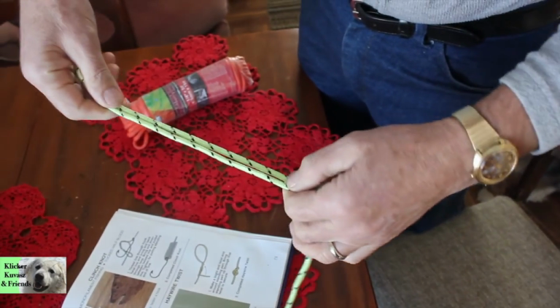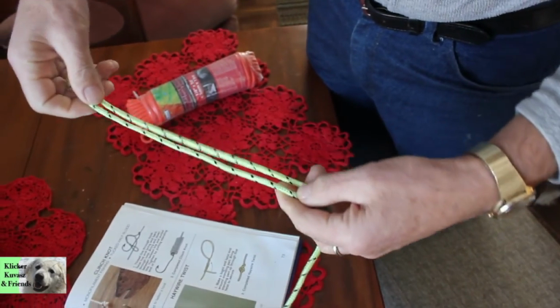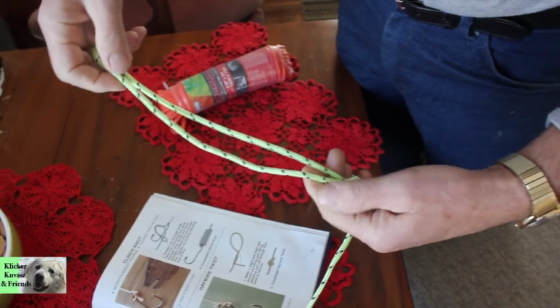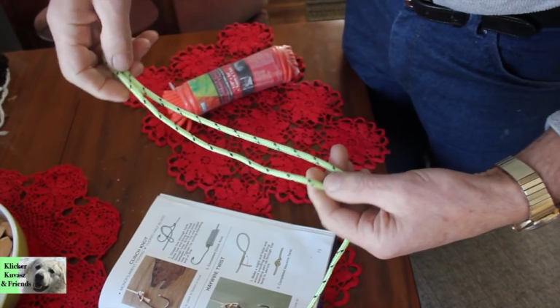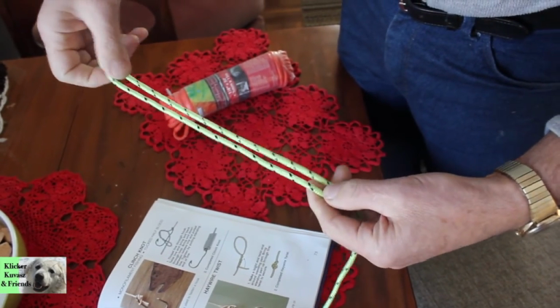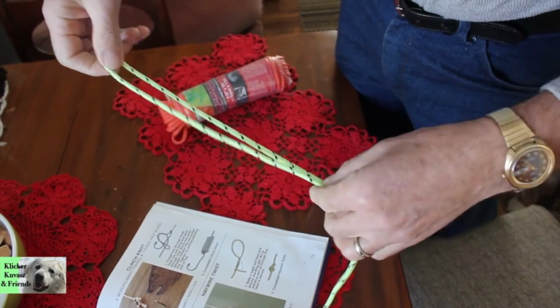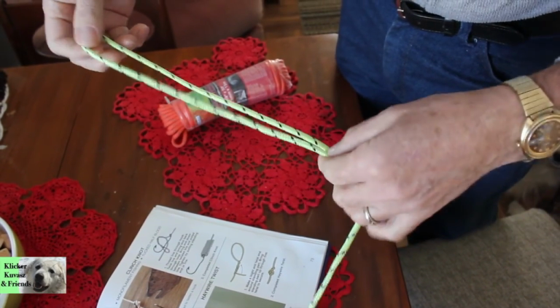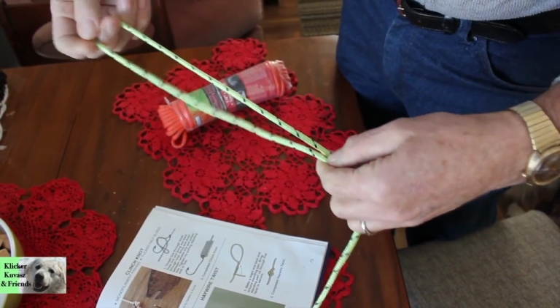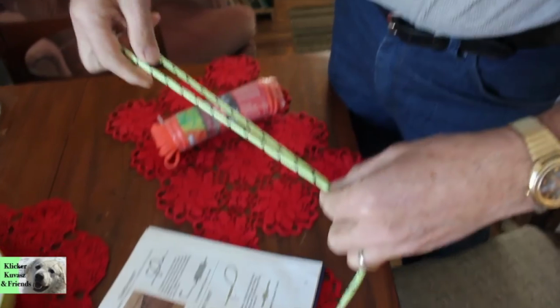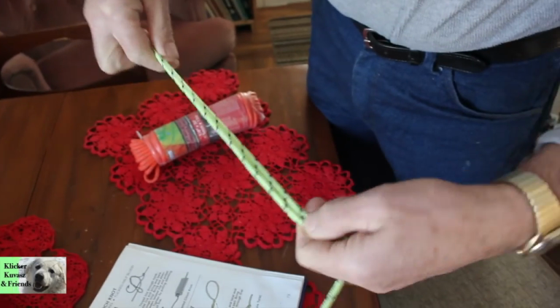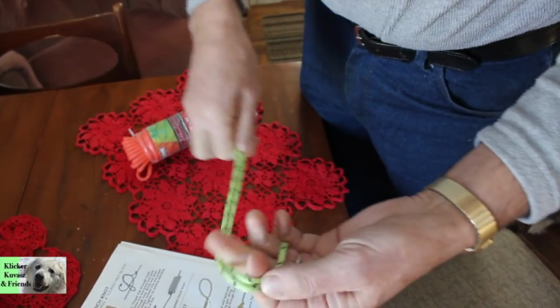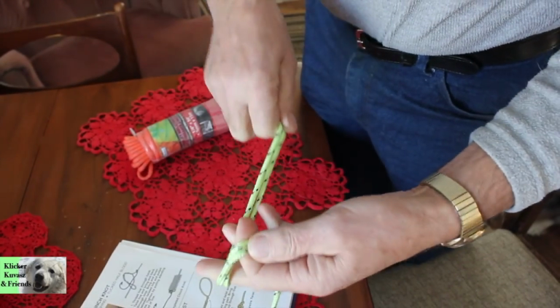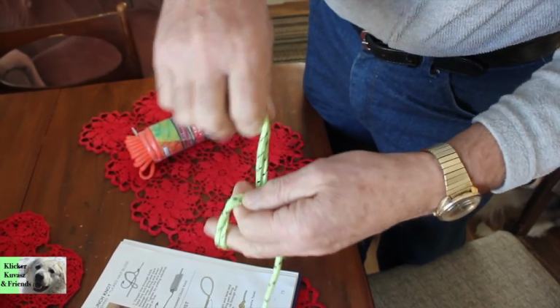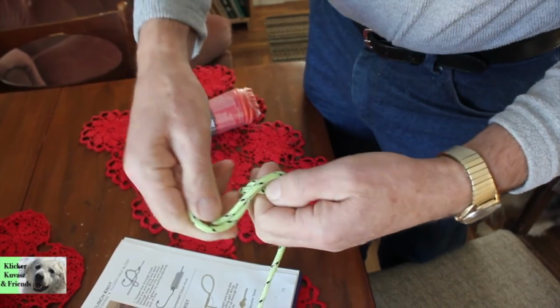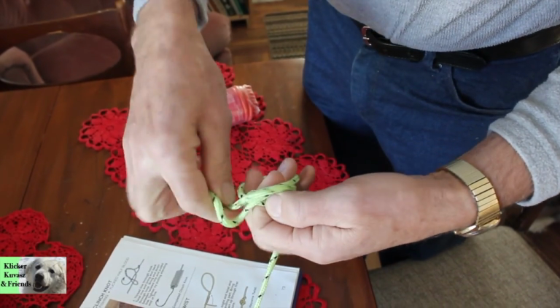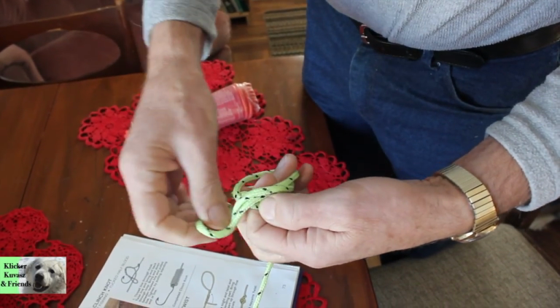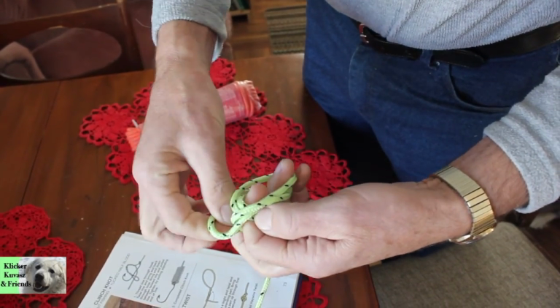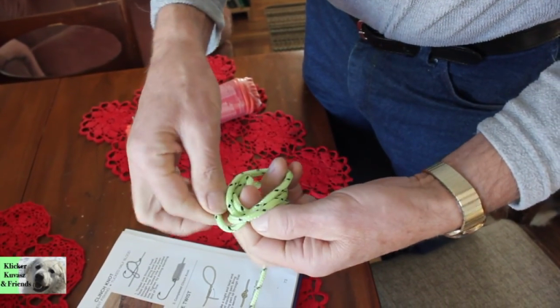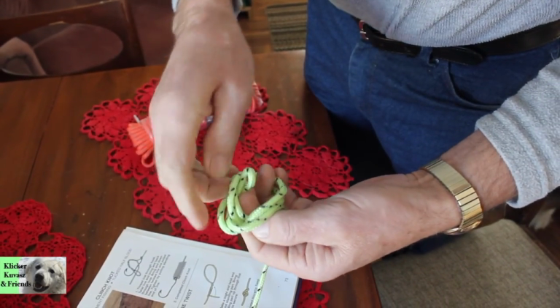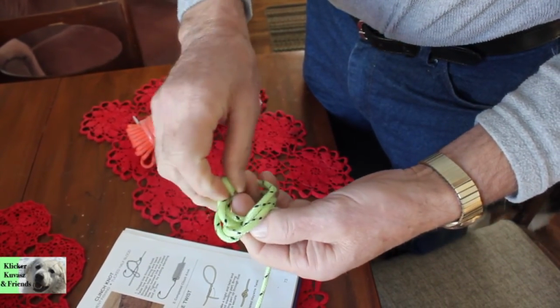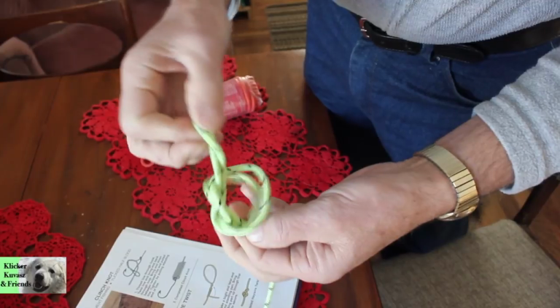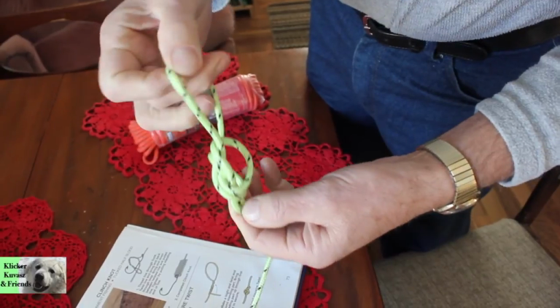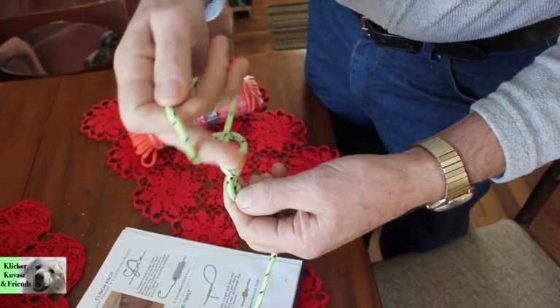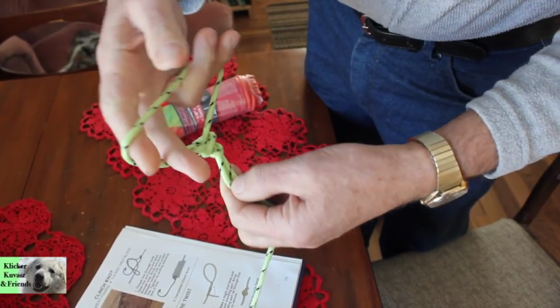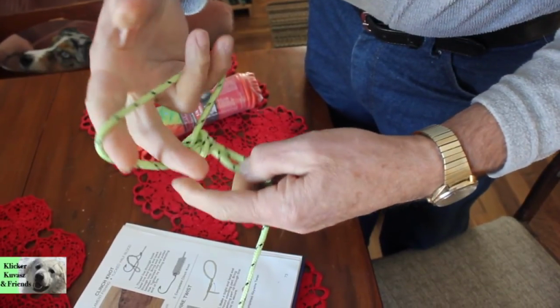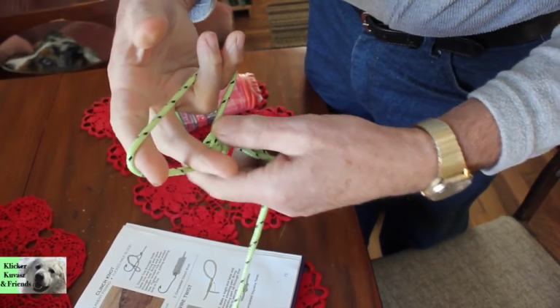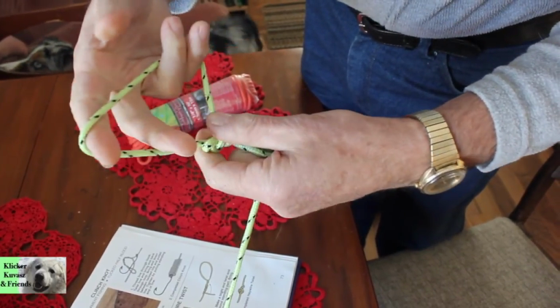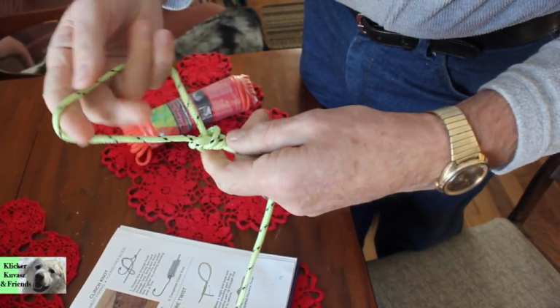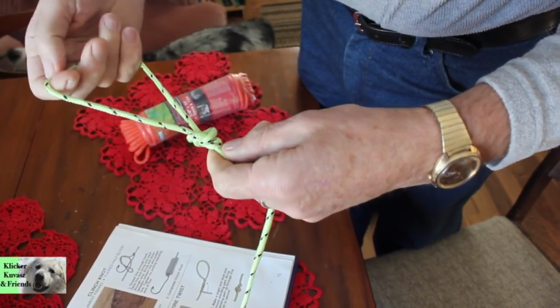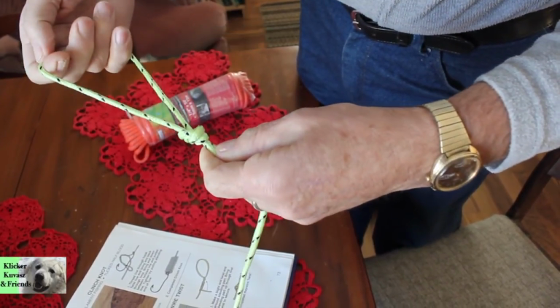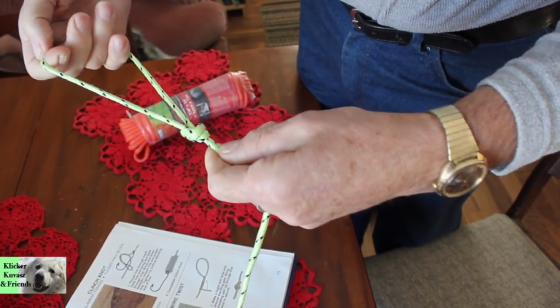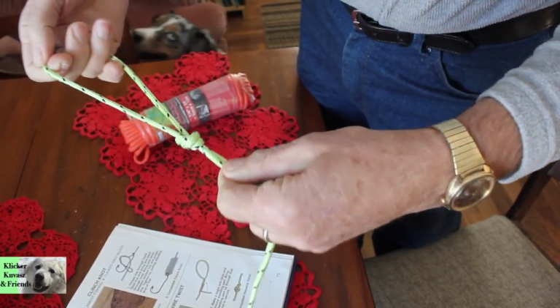At the other end of the rope we're going to make a loop so that you can put your hand through and hang on to the rope. All we're doing is tying a square knot and leaving a big loop at the end. You can also see that the rope is doubled when the knot is tied.